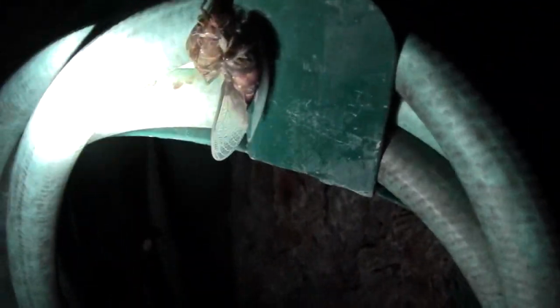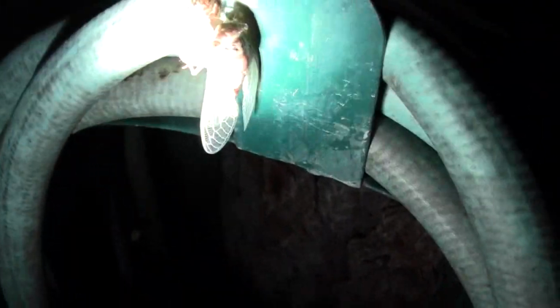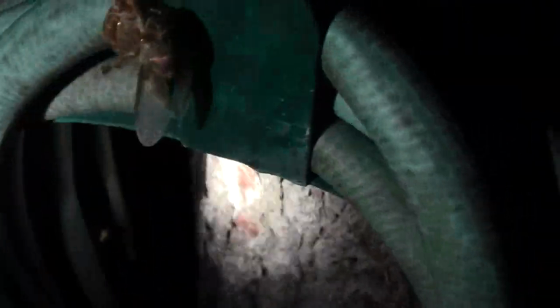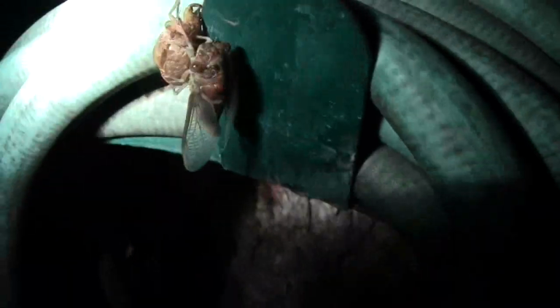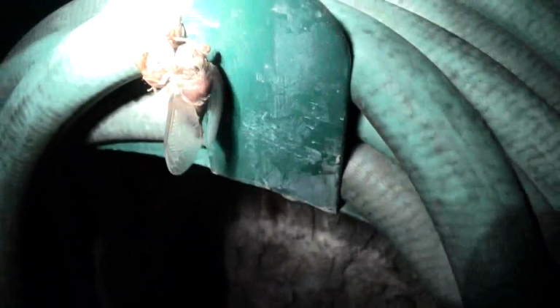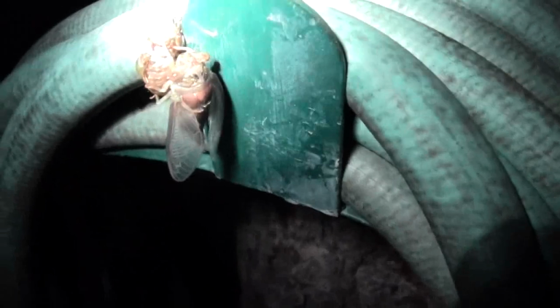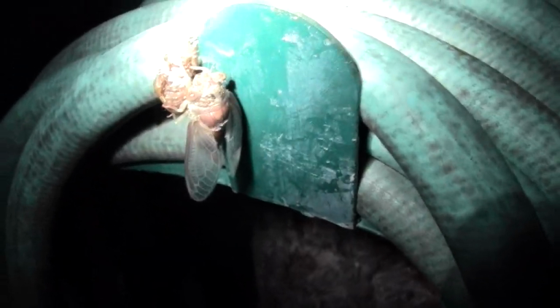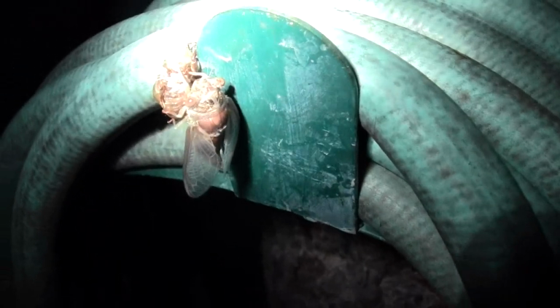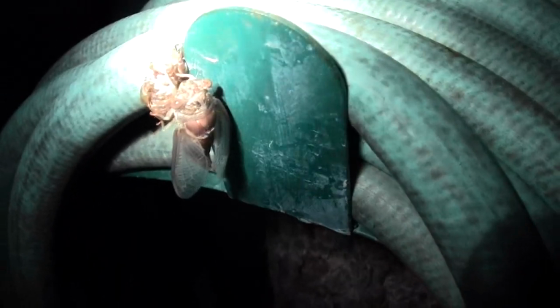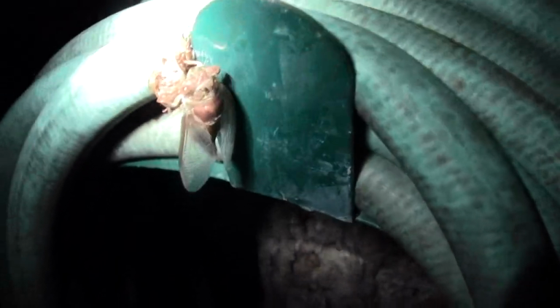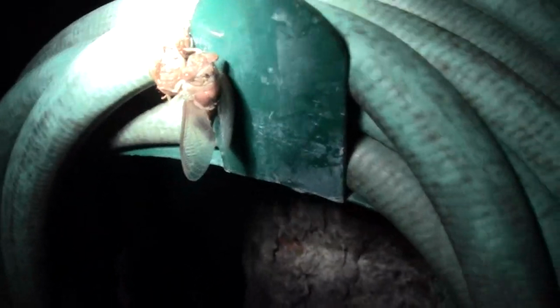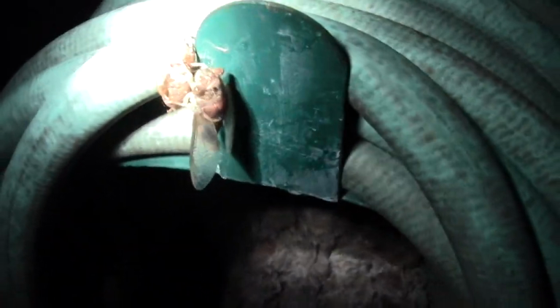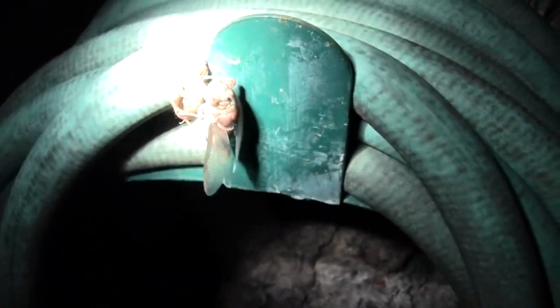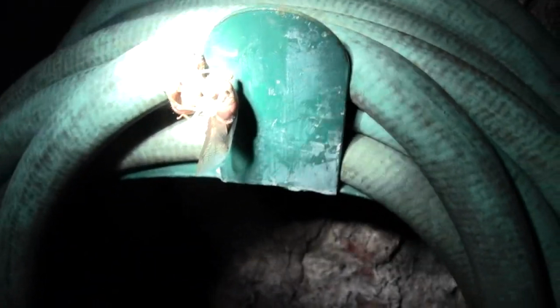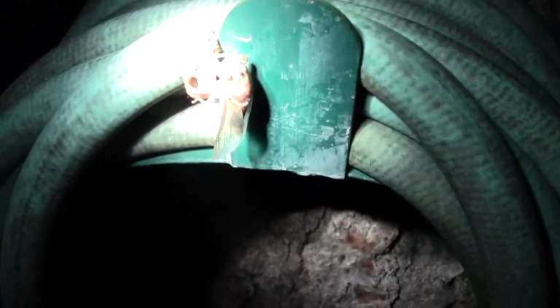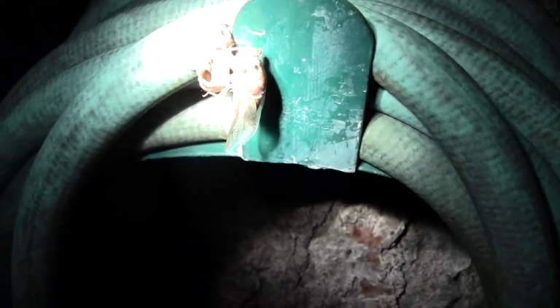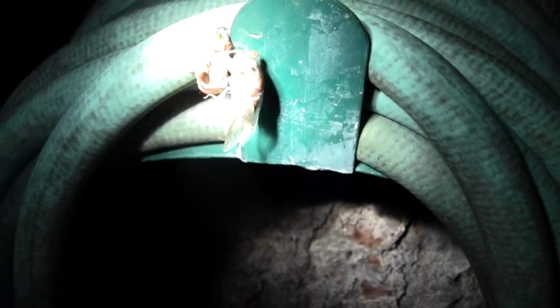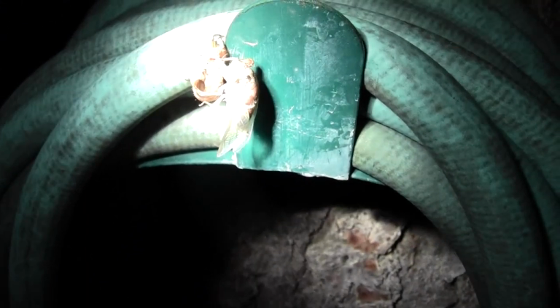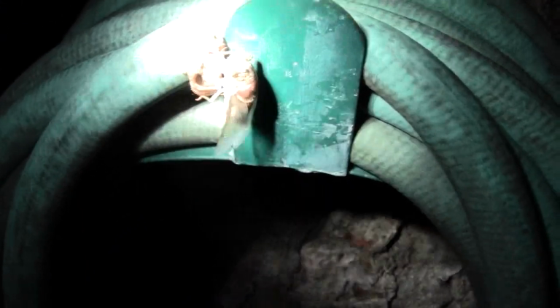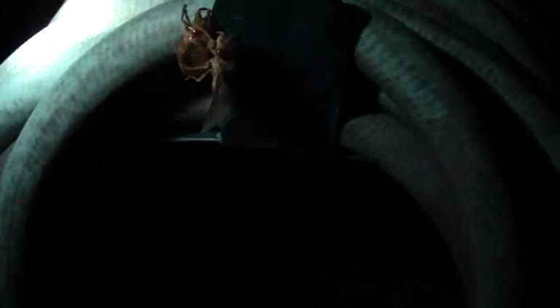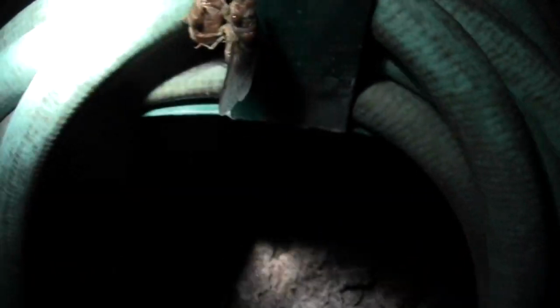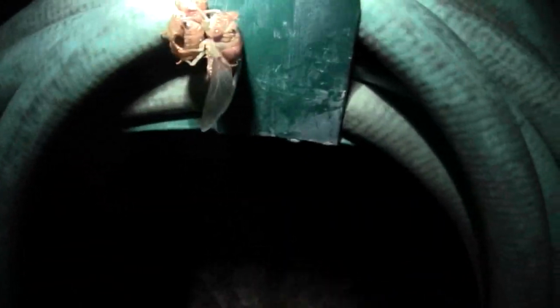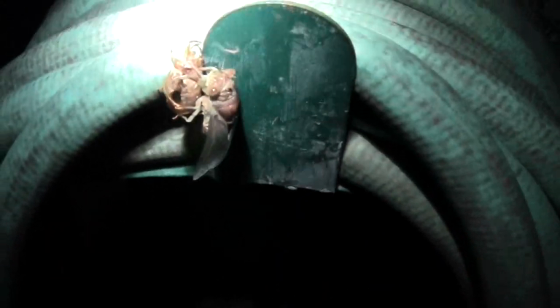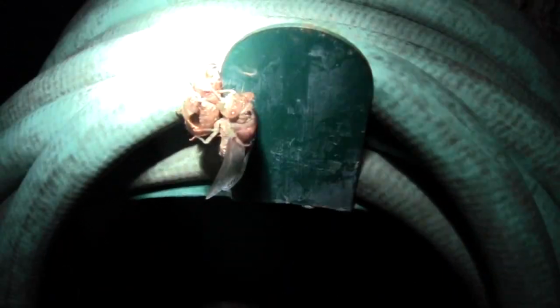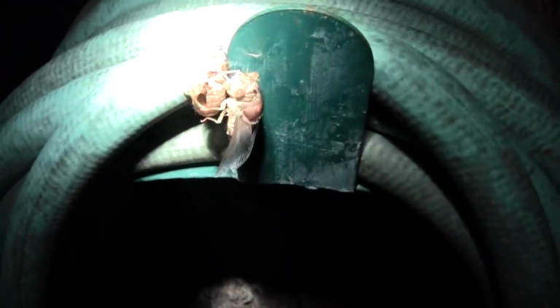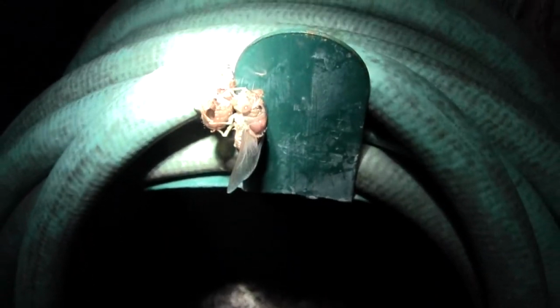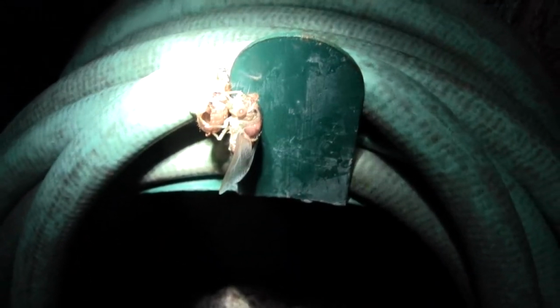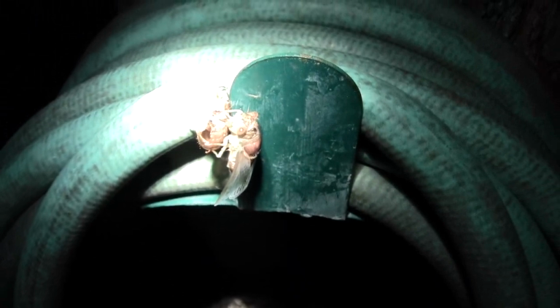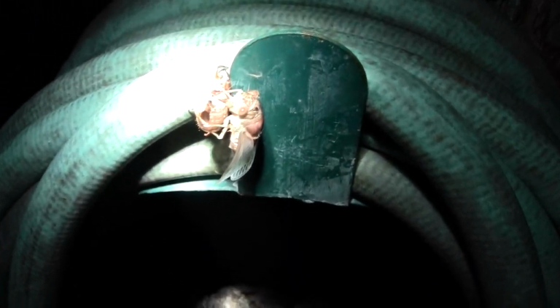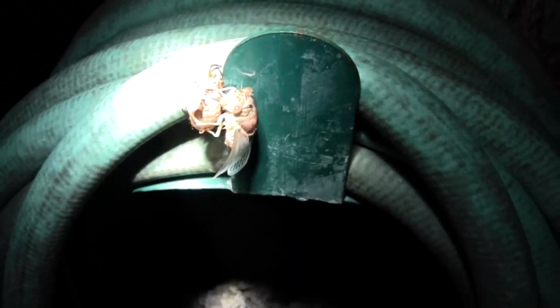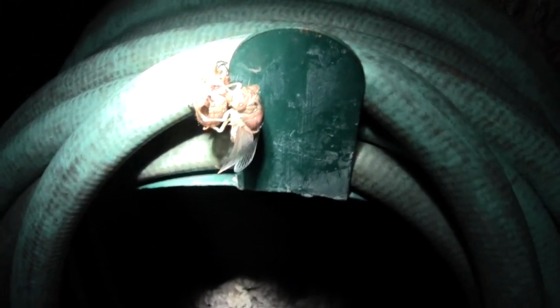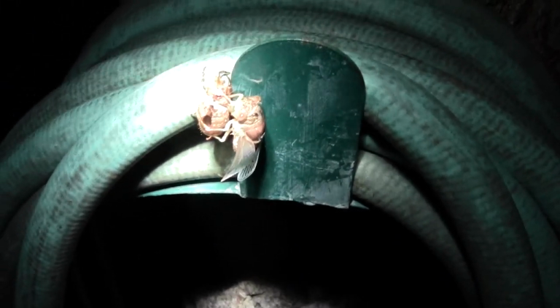Trying to get the right light without blinding it. But that's what's happening. He's moved over to the side. I've never seen one come out of the shell either. Look at all the shell.